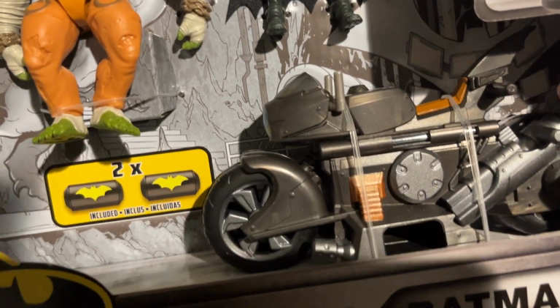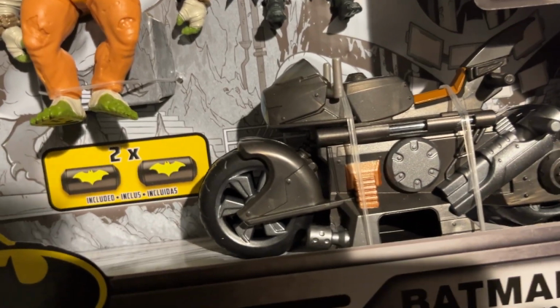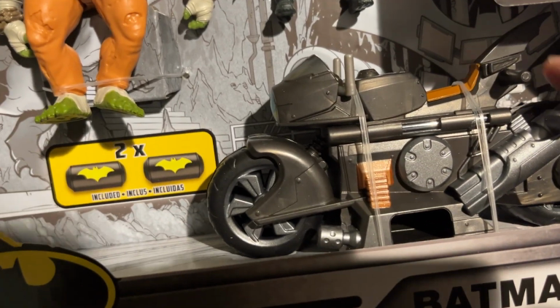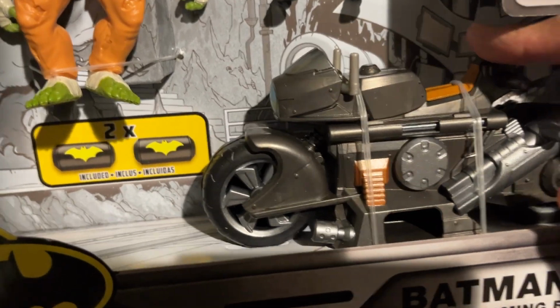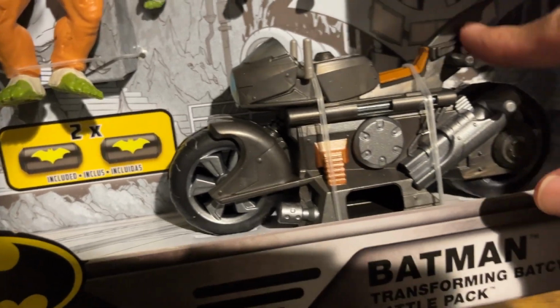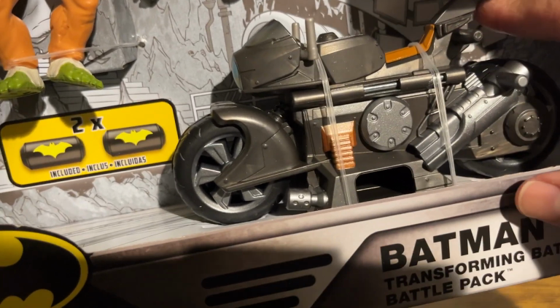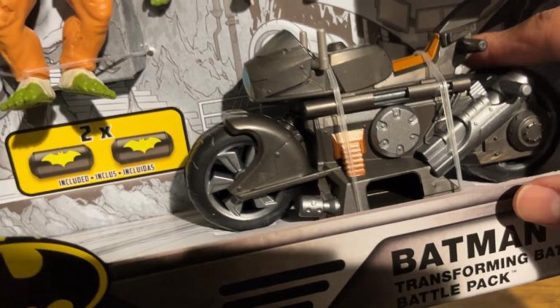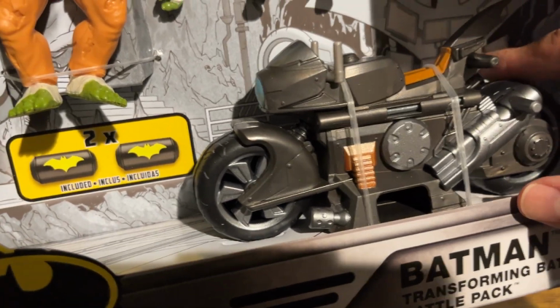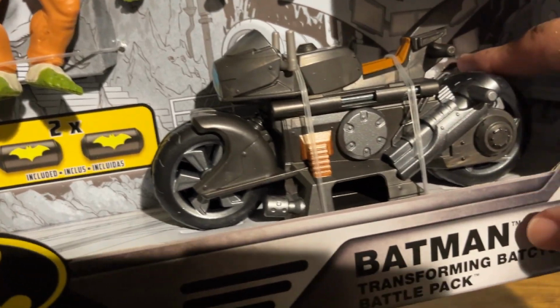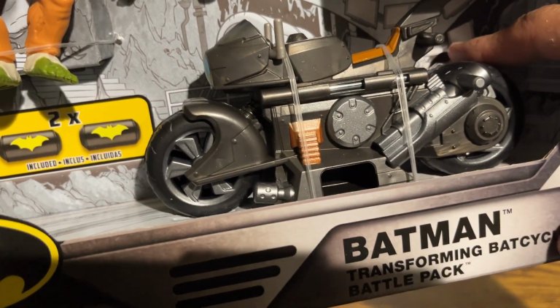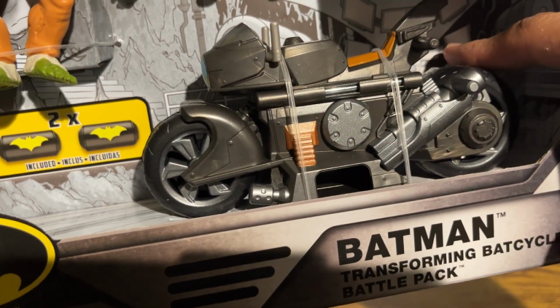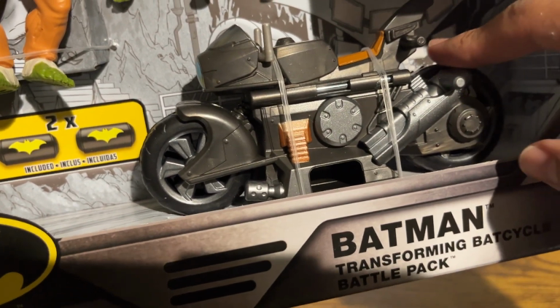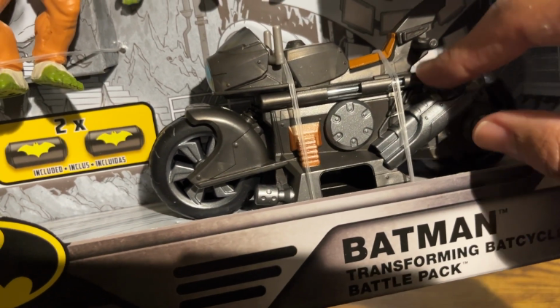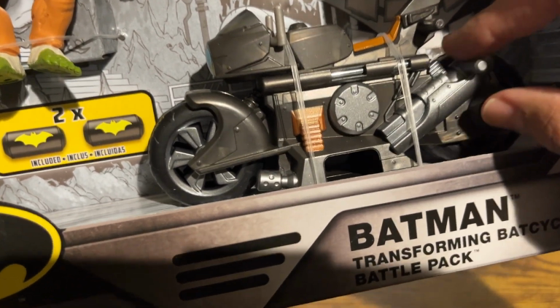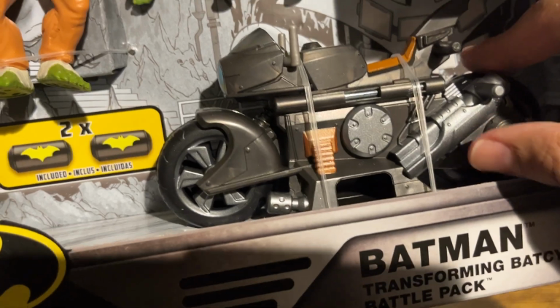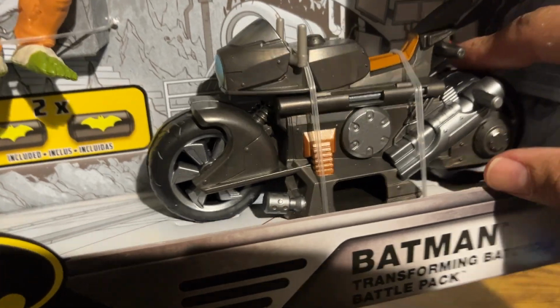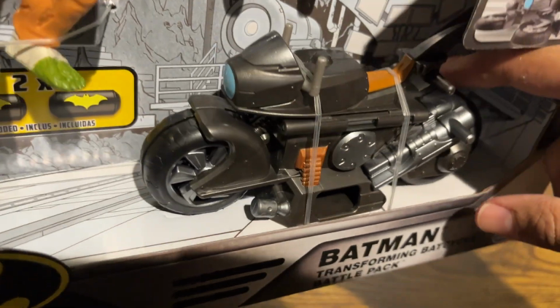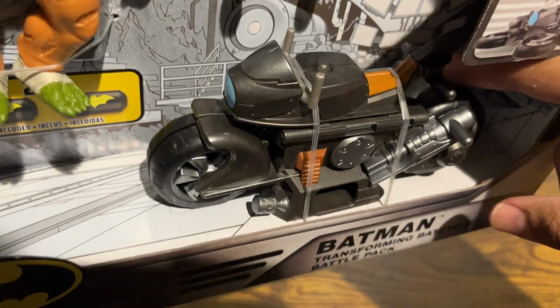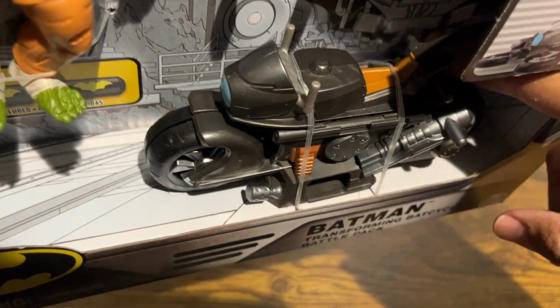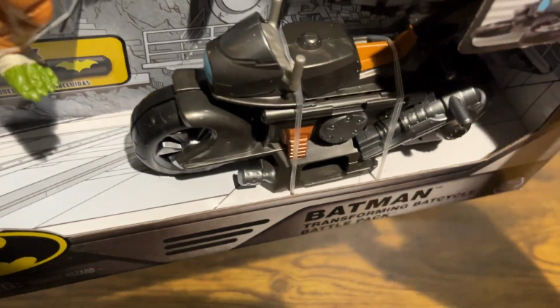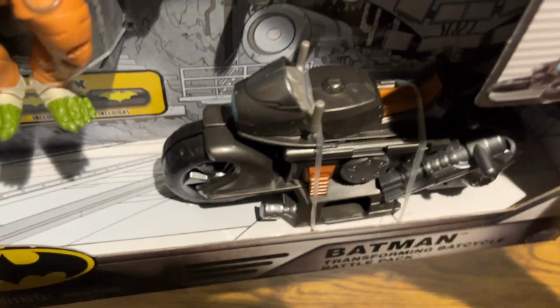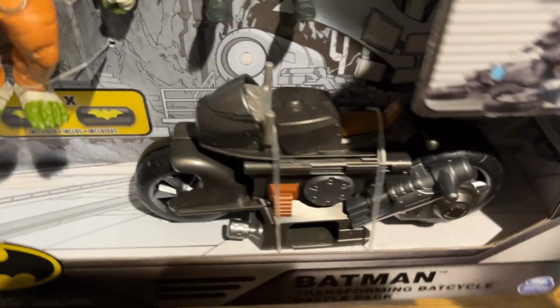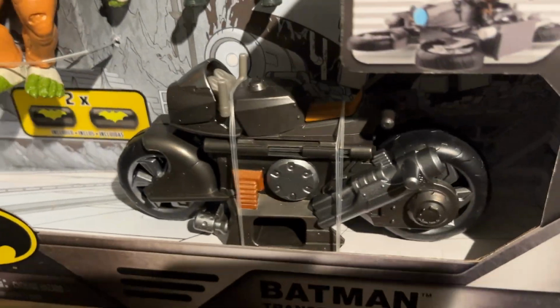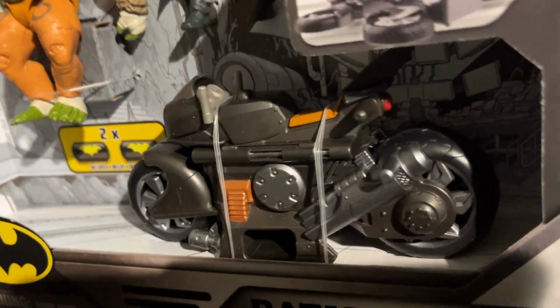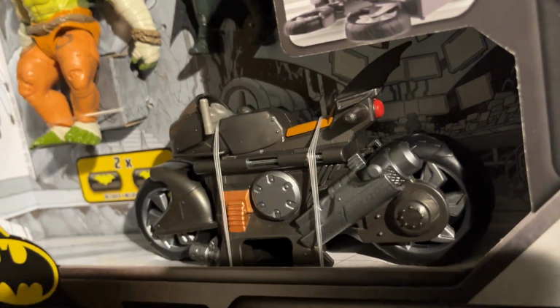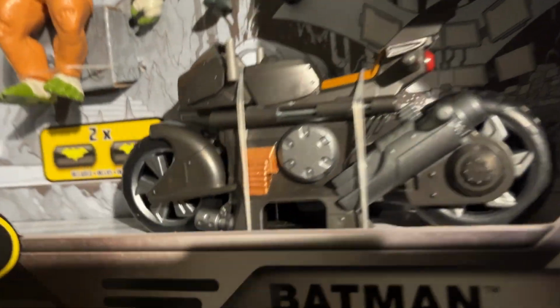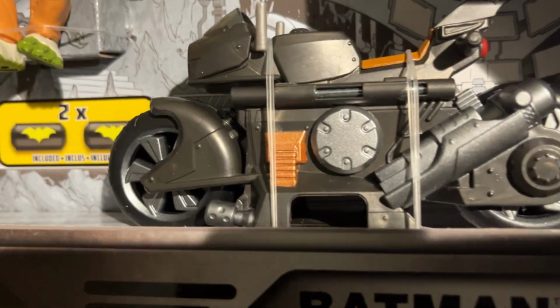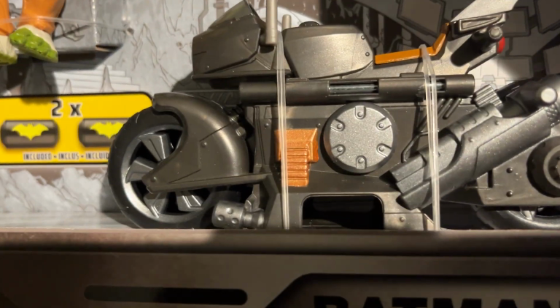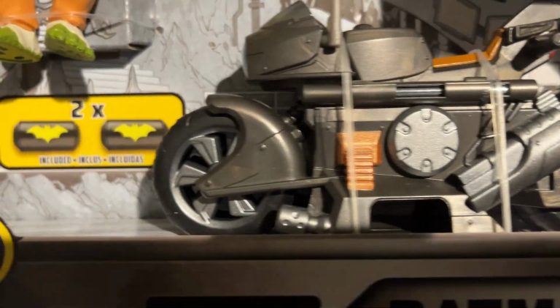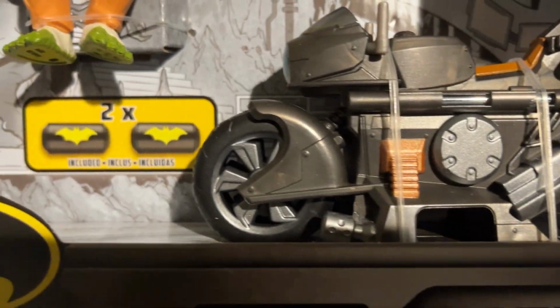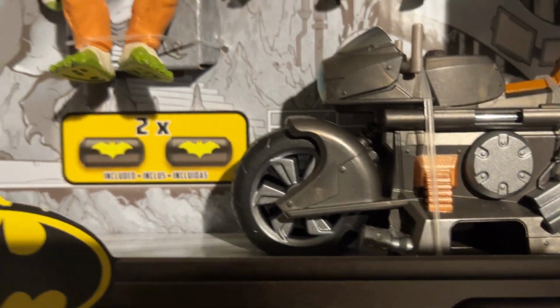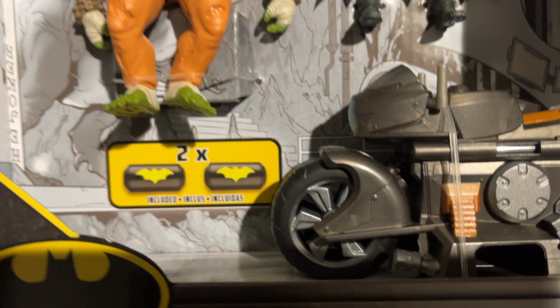You can also see here the really cool Bat Cycle with all its detail. You can see what it looks like on the side — this is what it looks like inside its packaging.